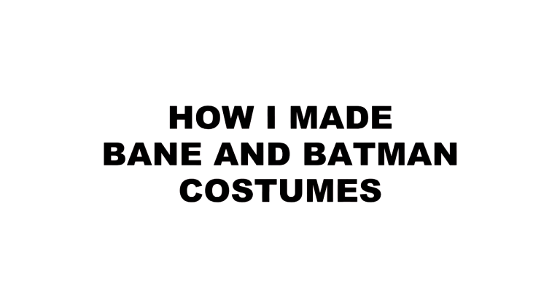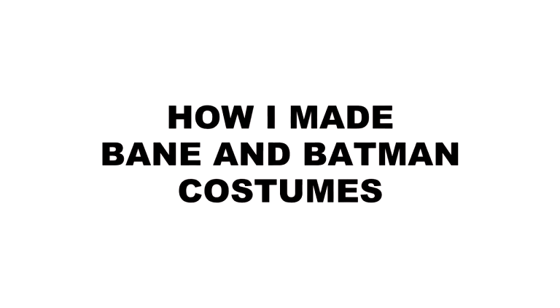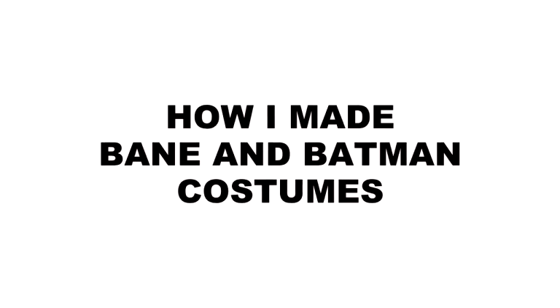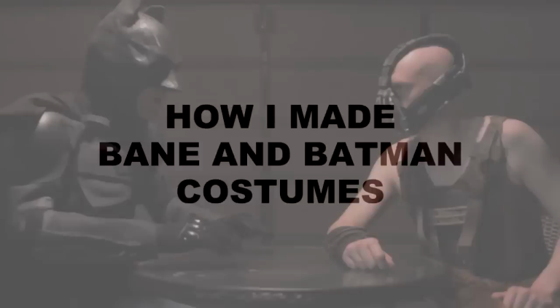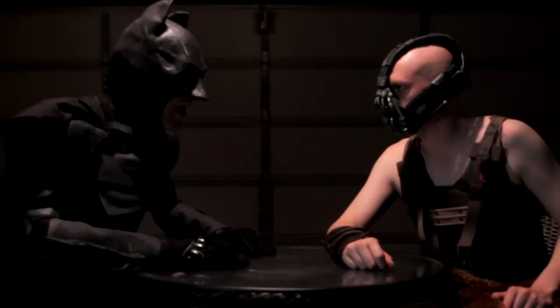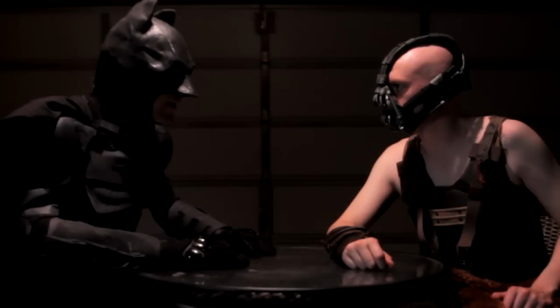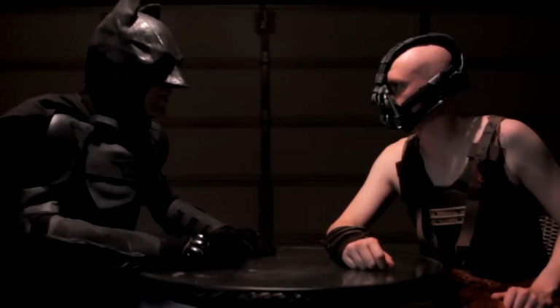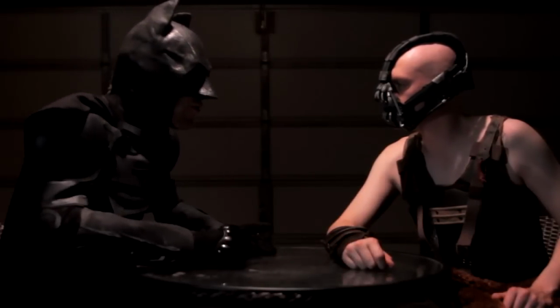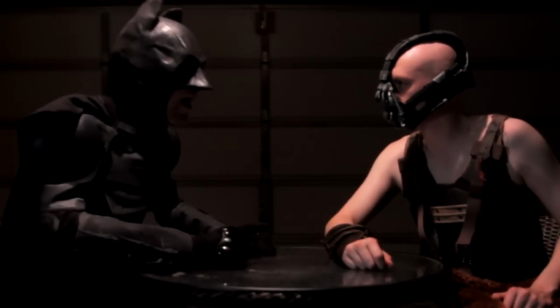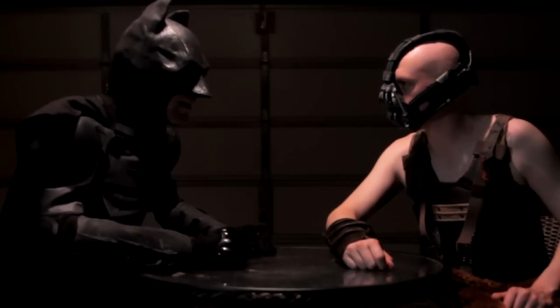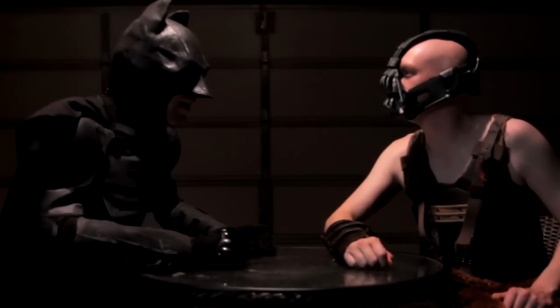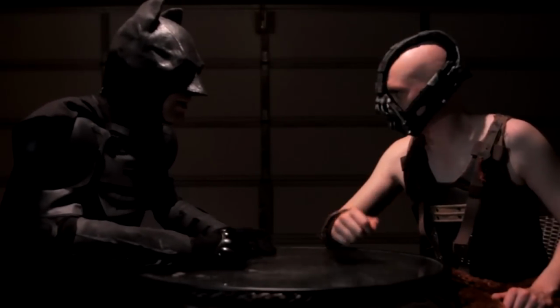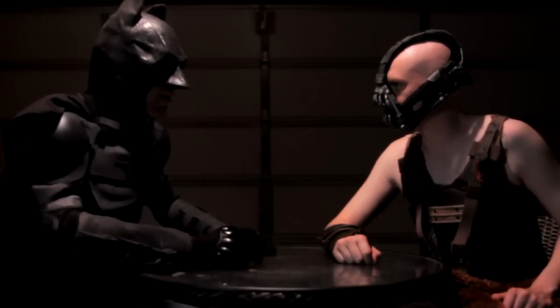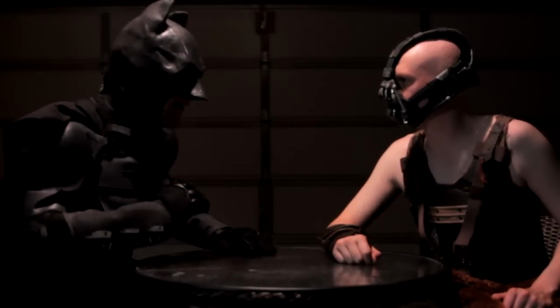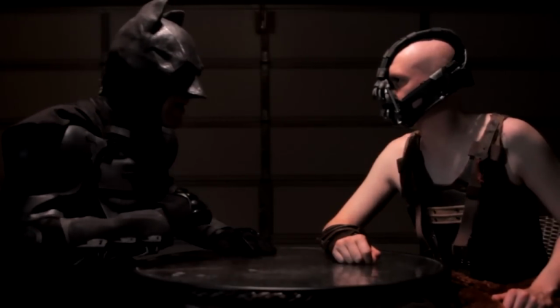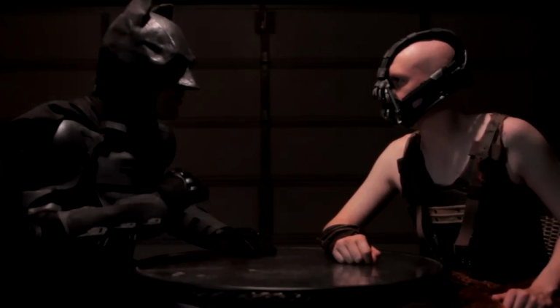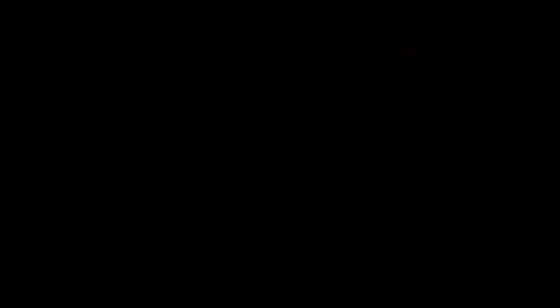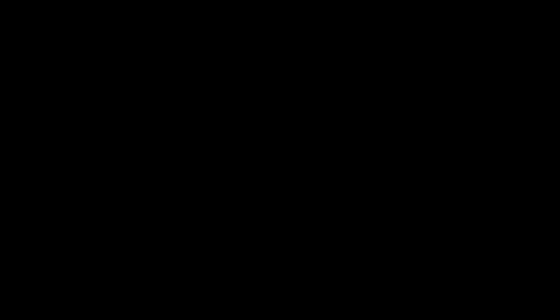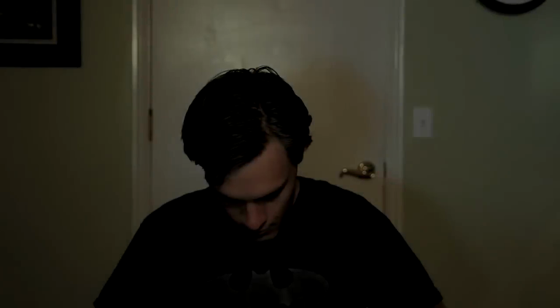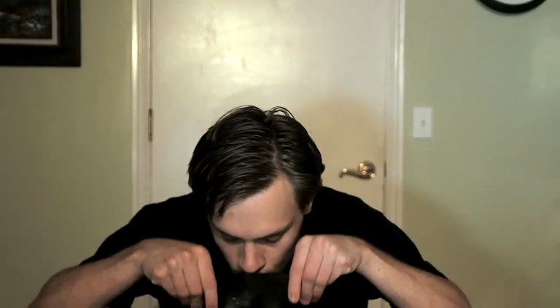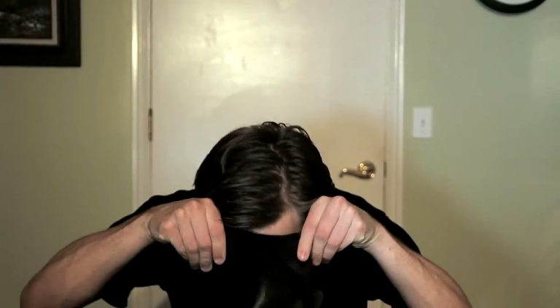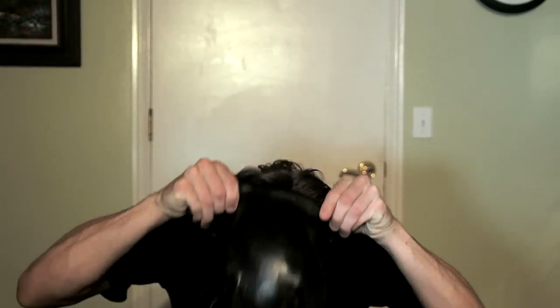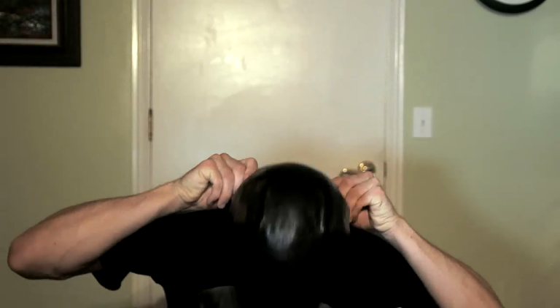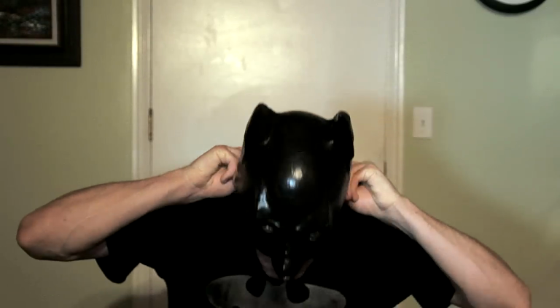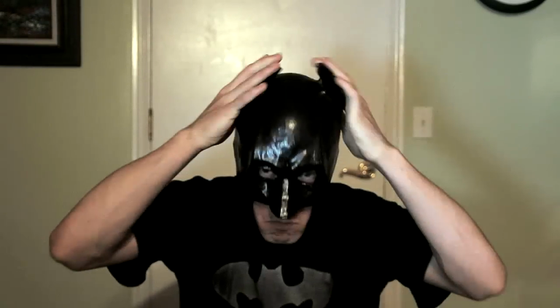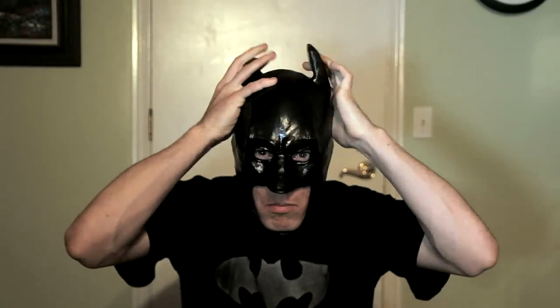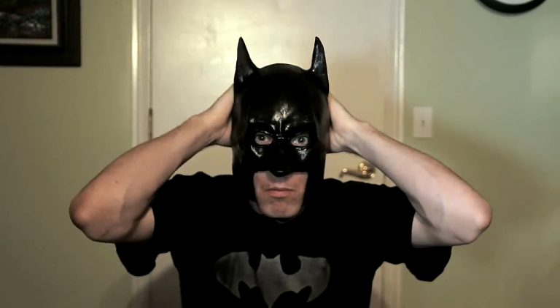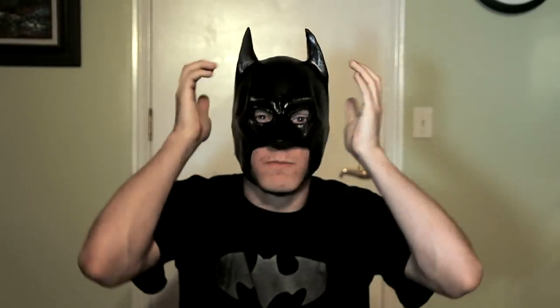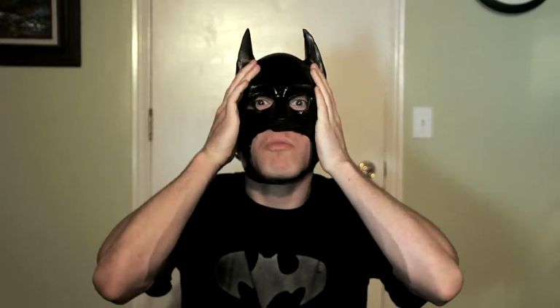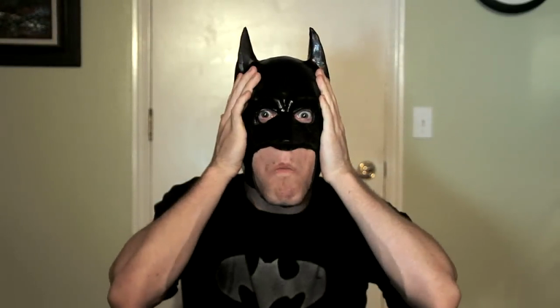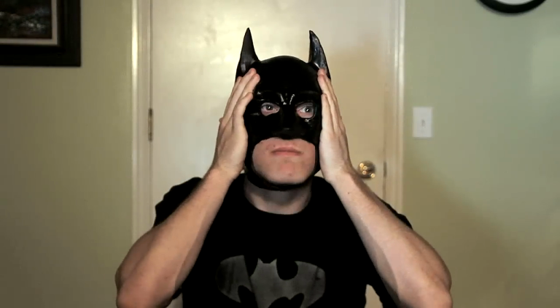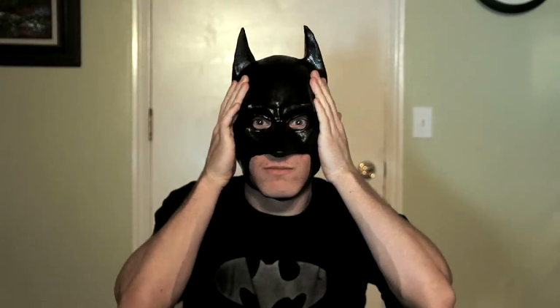When my friend and I decided to make a spoof video of The Dark Knight Rises, costumes were a priority, and I wanted to start with Batman's mask. I knew that if I could make that from scratch, then I could definitely make the rest of the costumes.